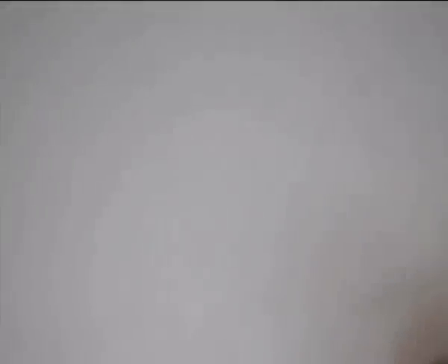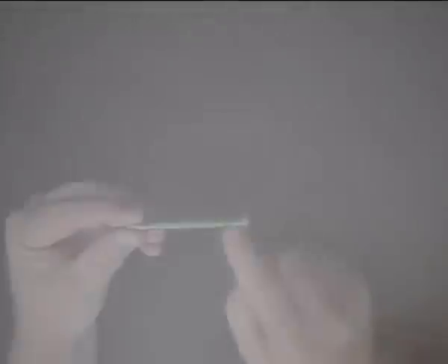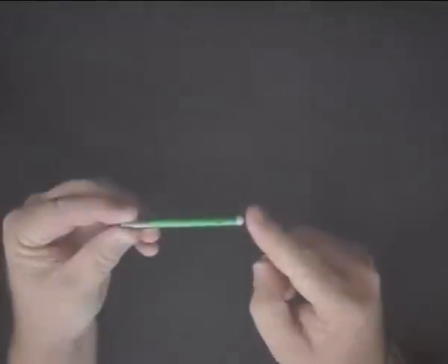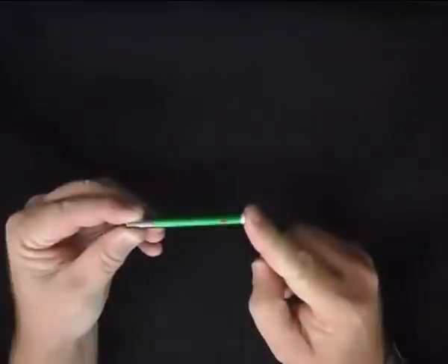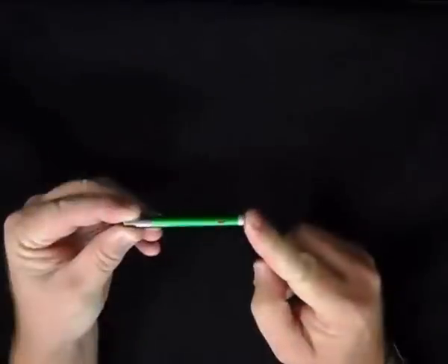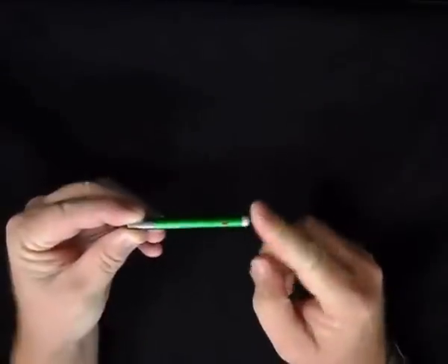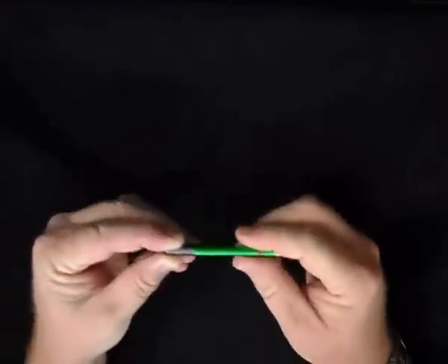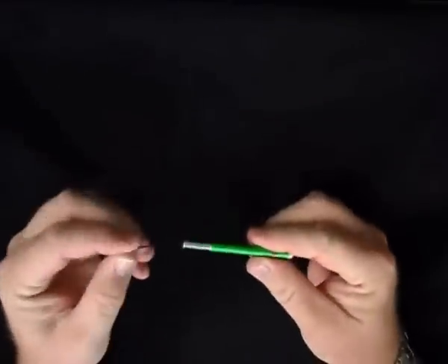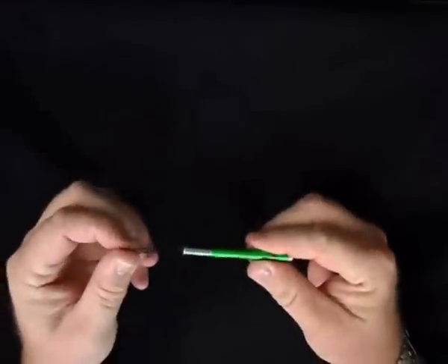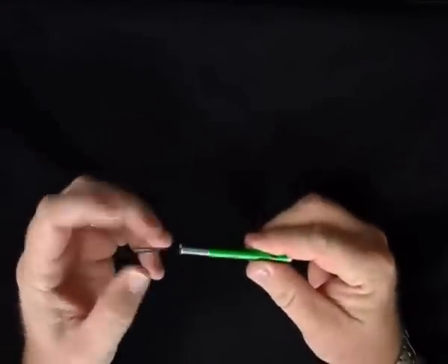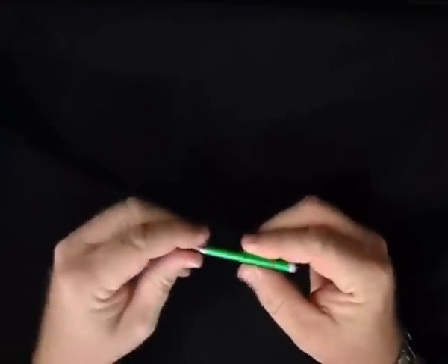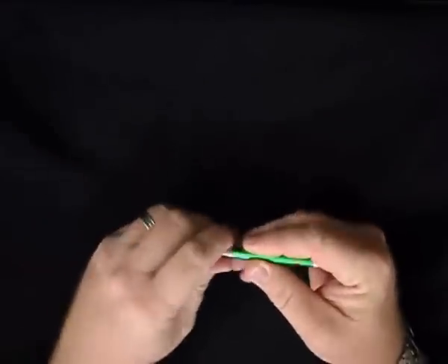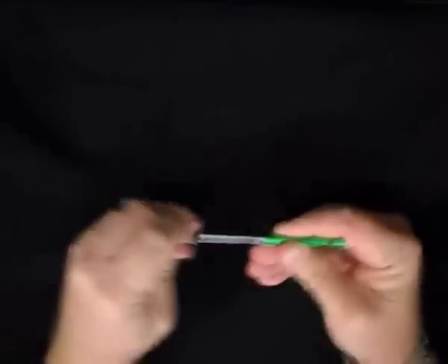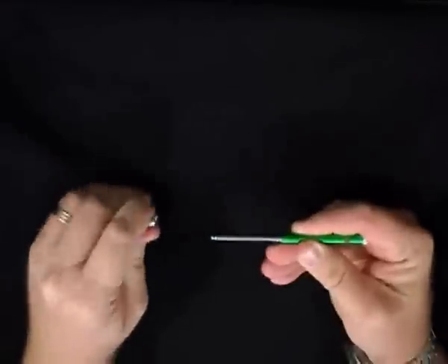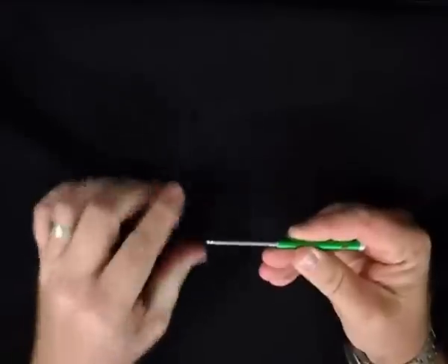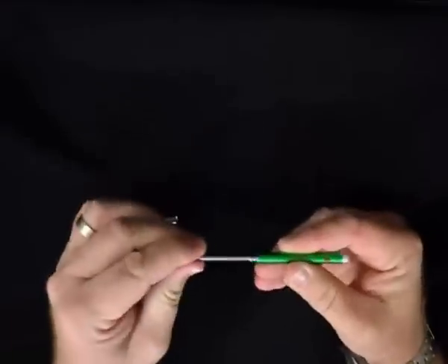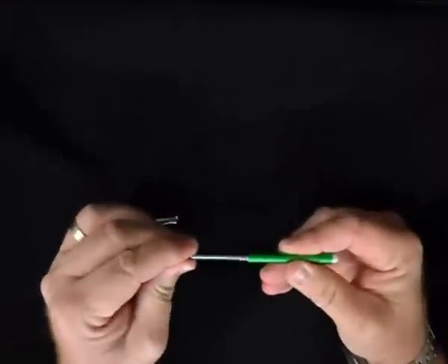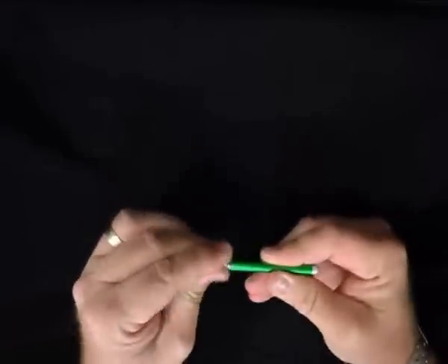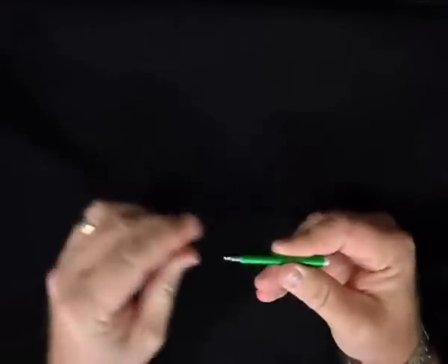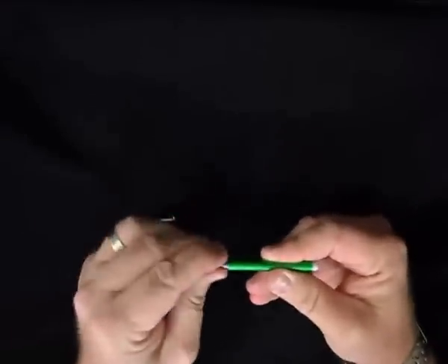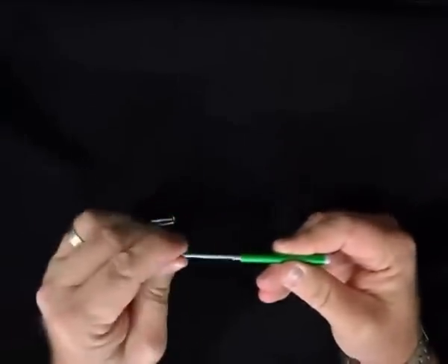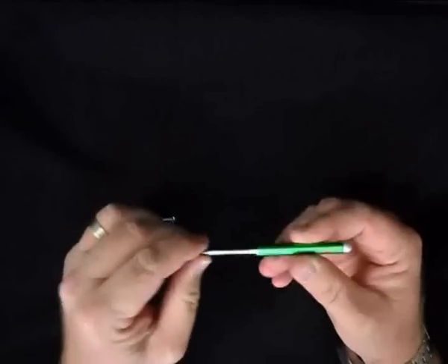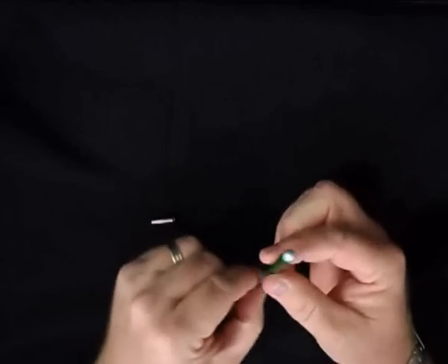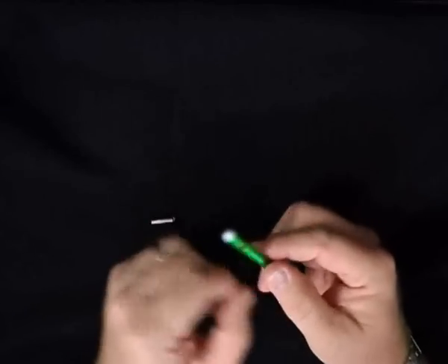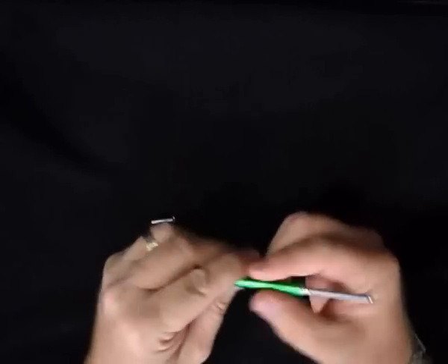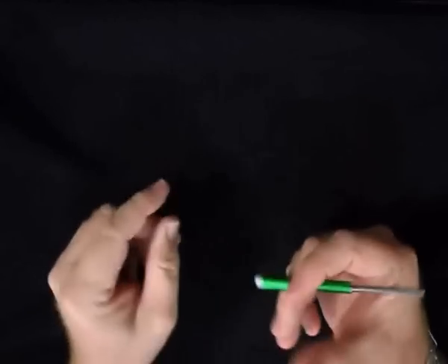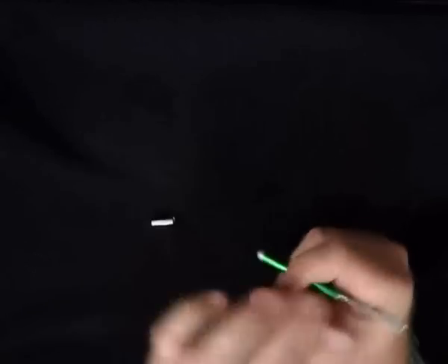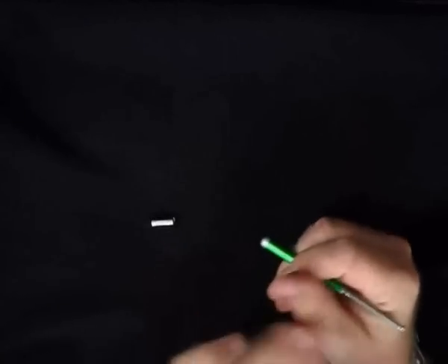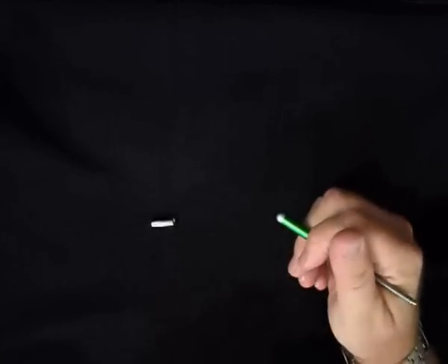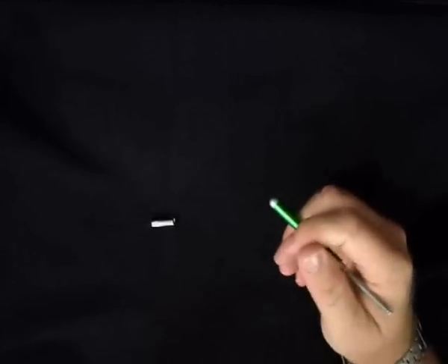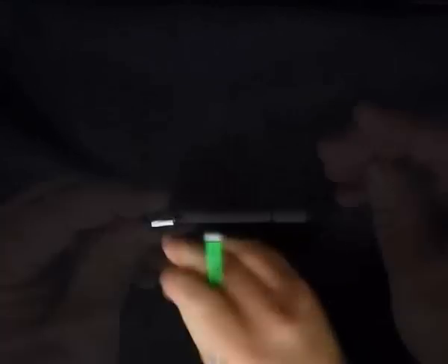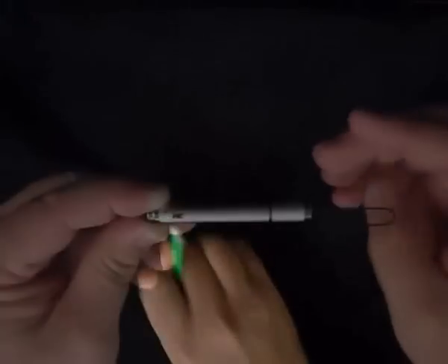The capless style has a string loop end that can be used to attach the smart pen to an iPhone or iPad. It can be extended to give the user a better grip and also features a rounded metallic ball for easy tapping on non-capacitive screens.